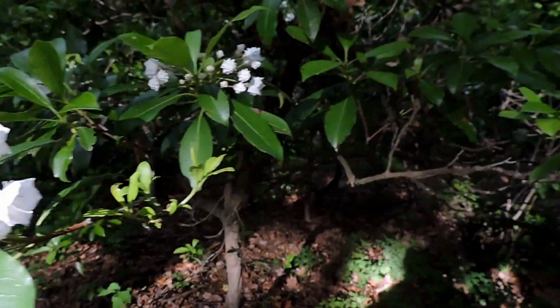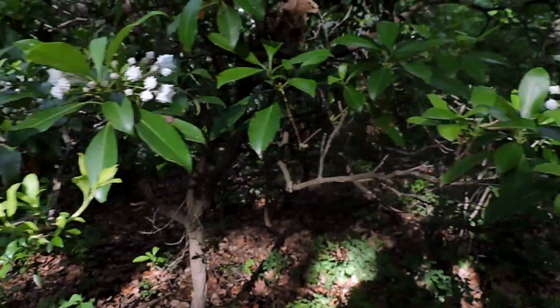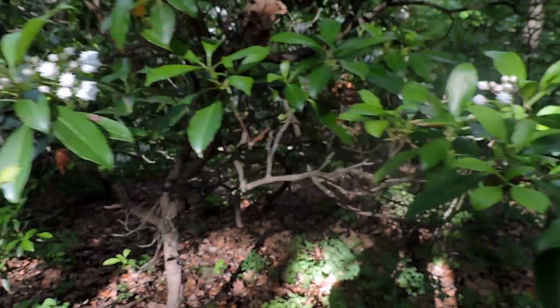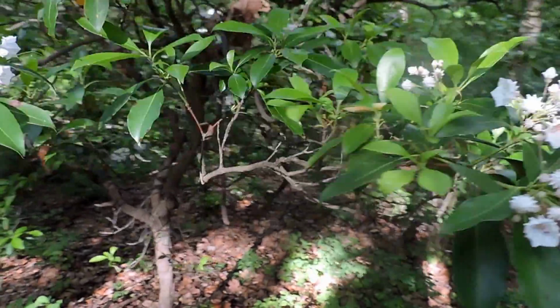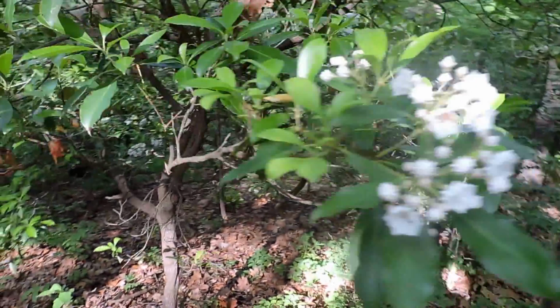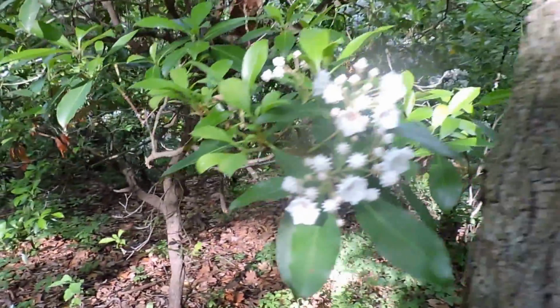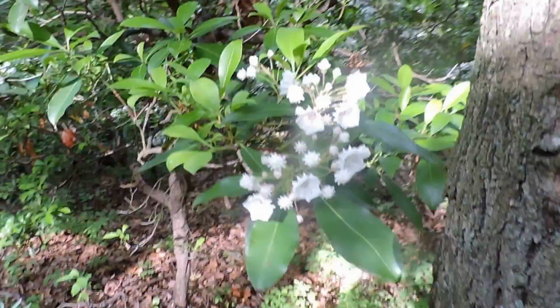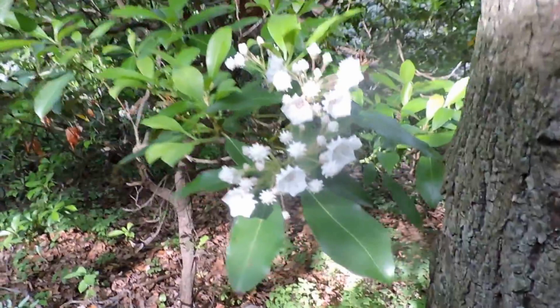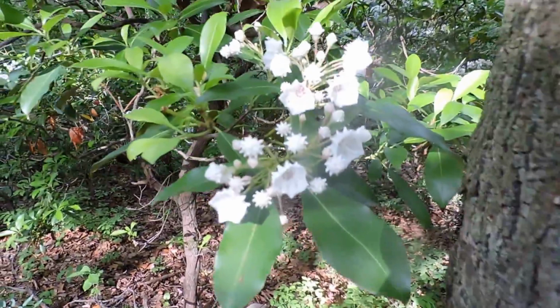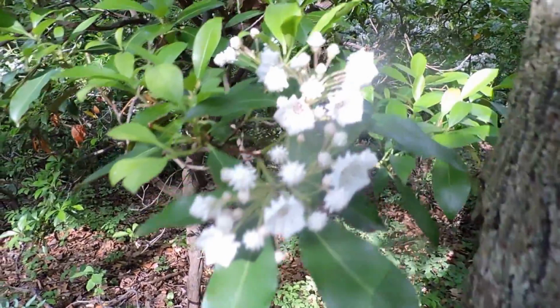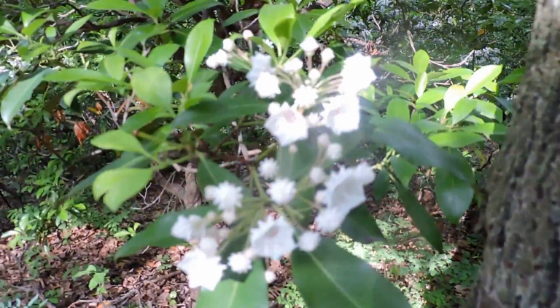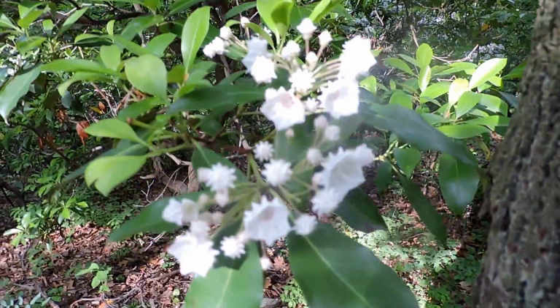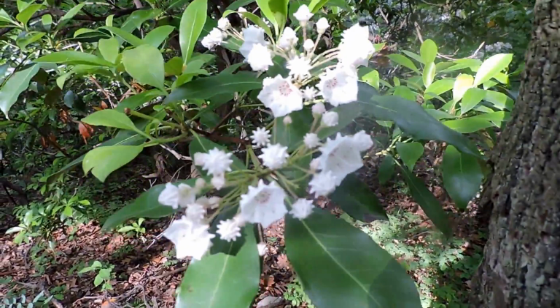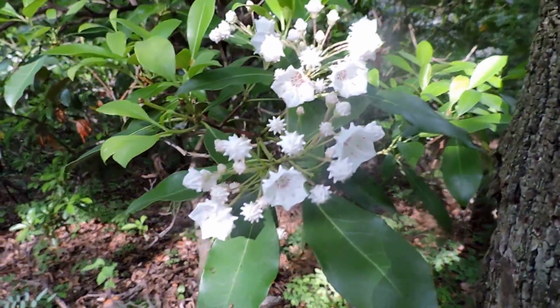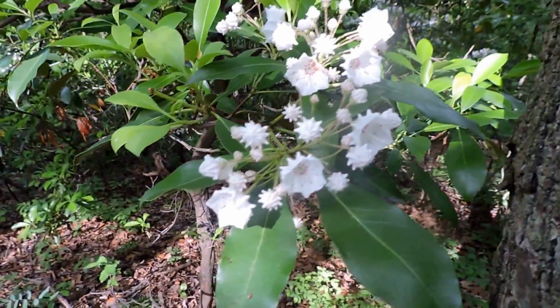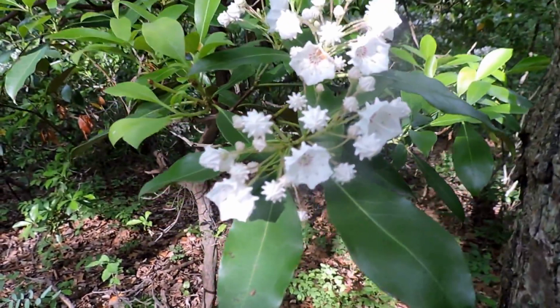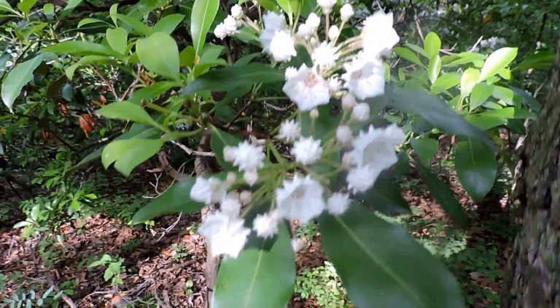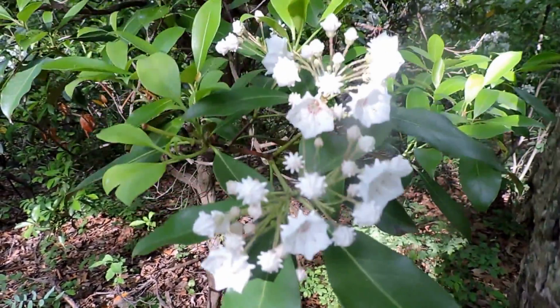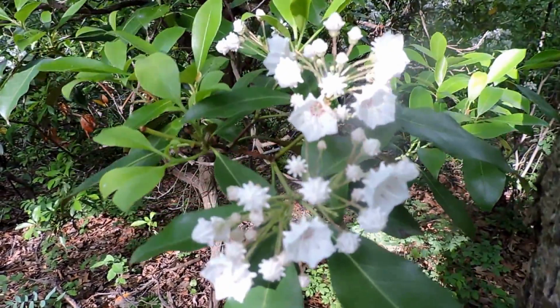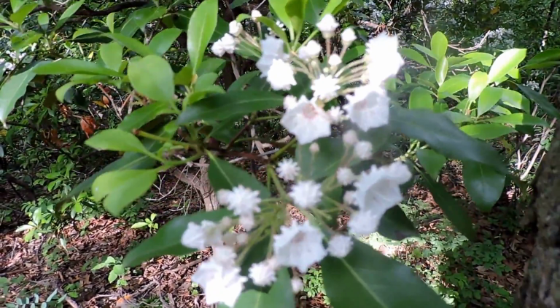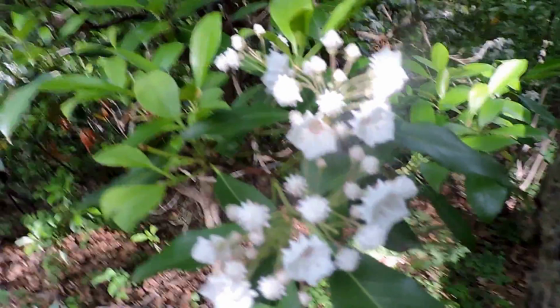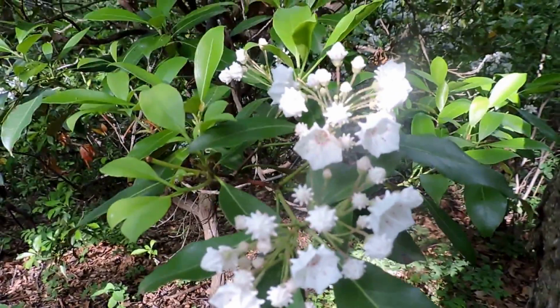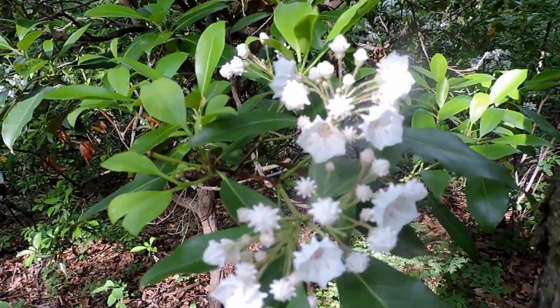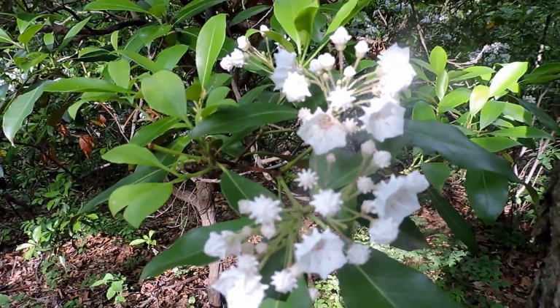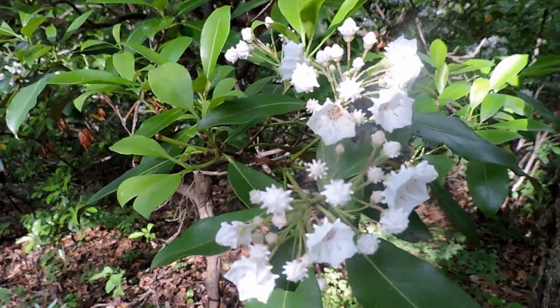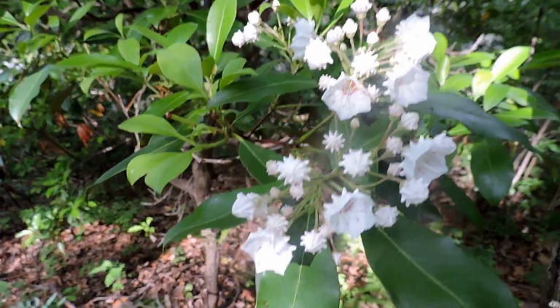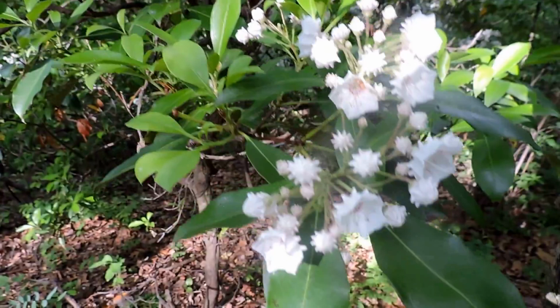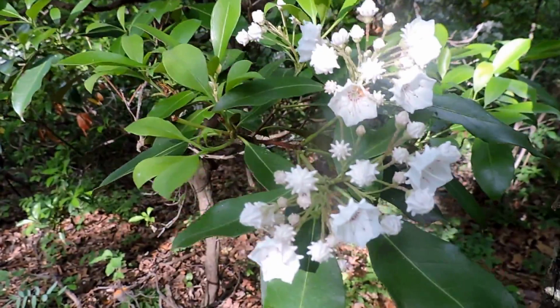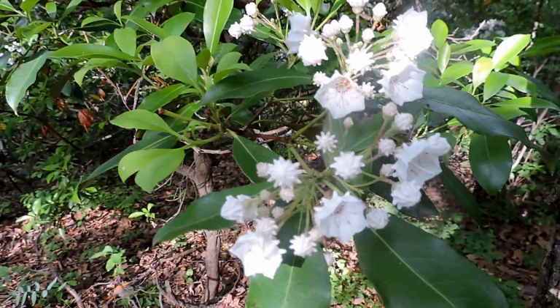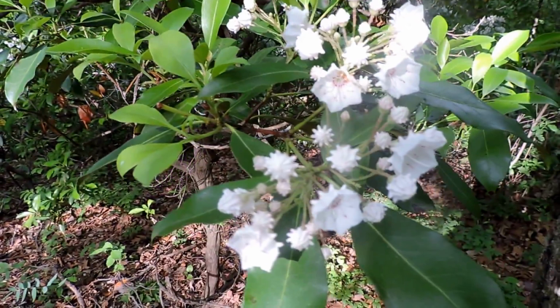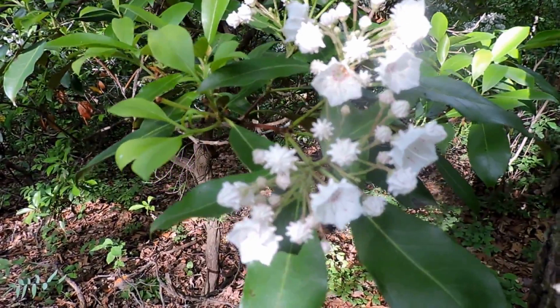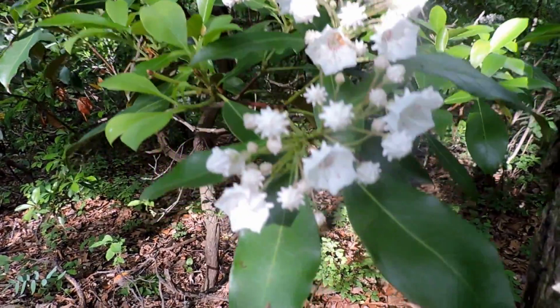It's in the Ericaceae, or heath family. It can grow in the shade, although it blooms much better if it gets some sunlight, like this one is doing.